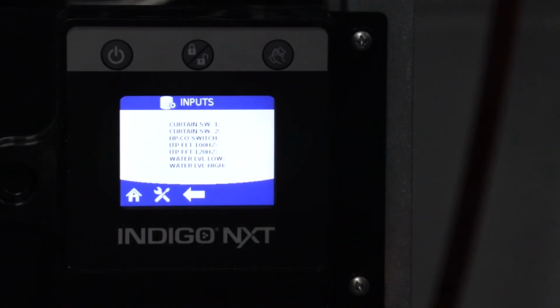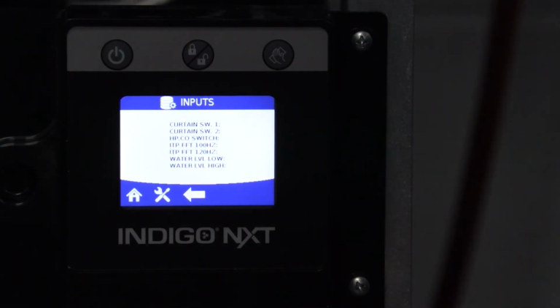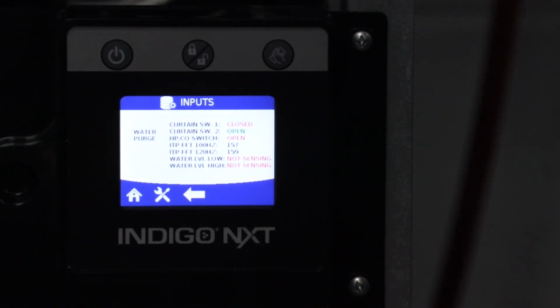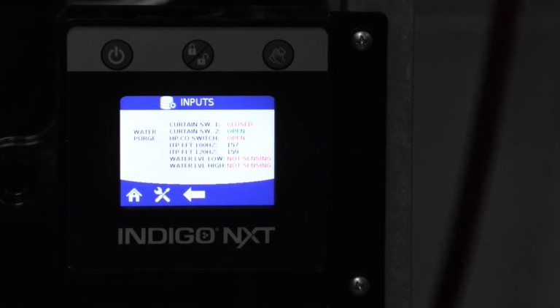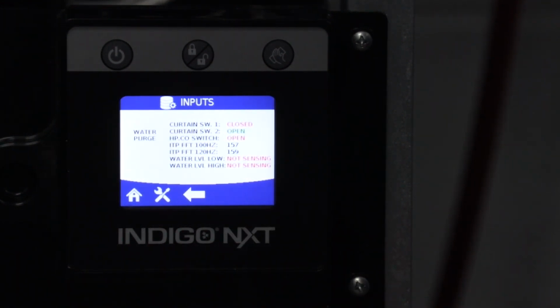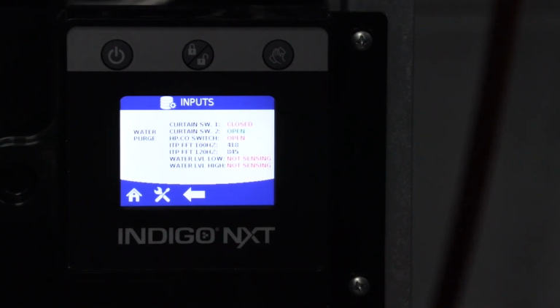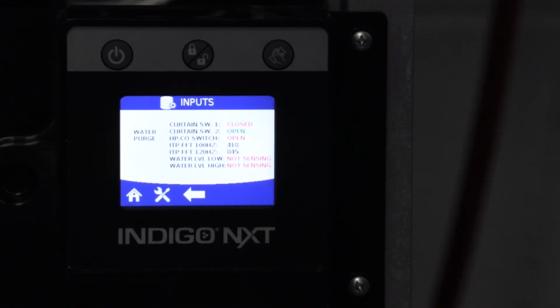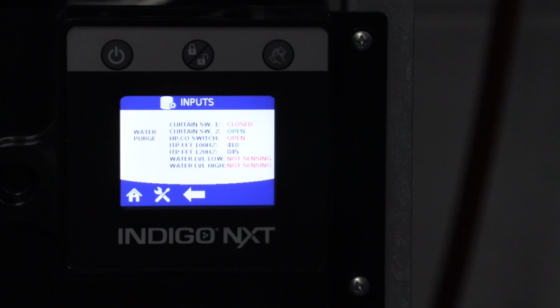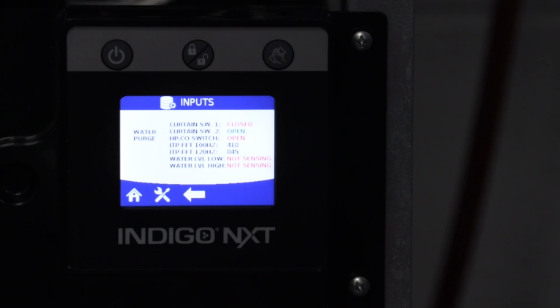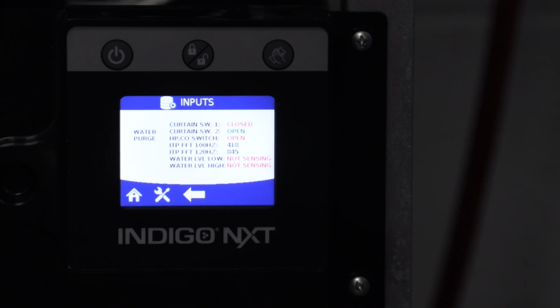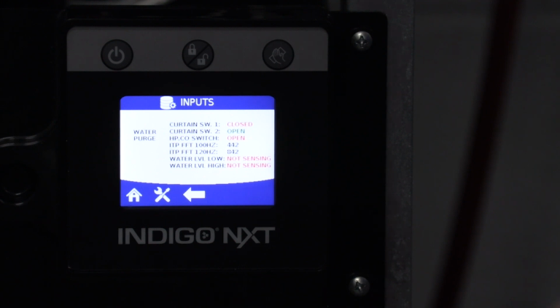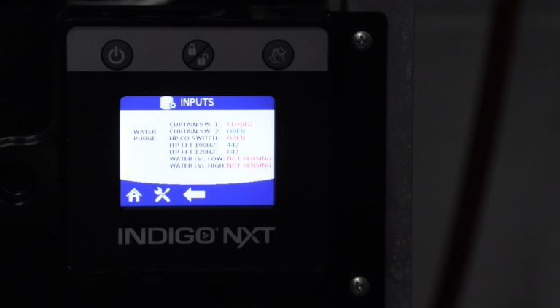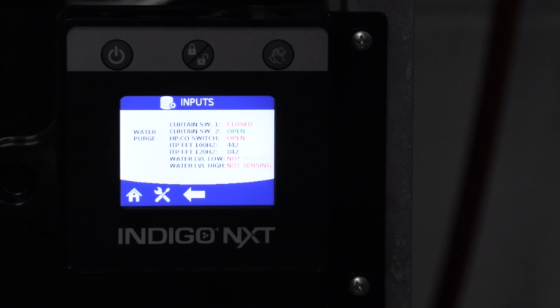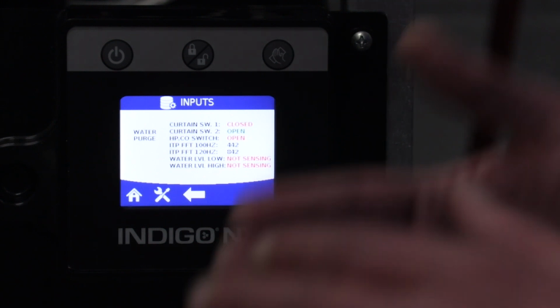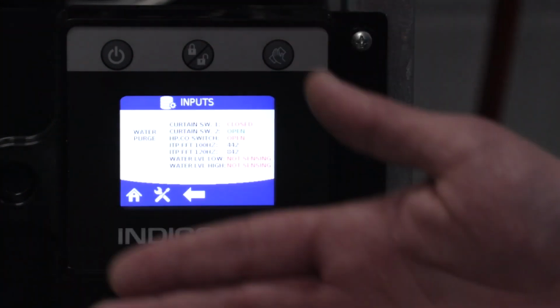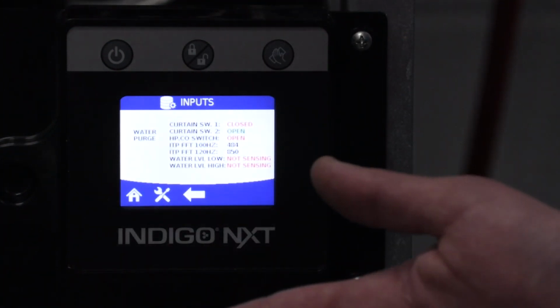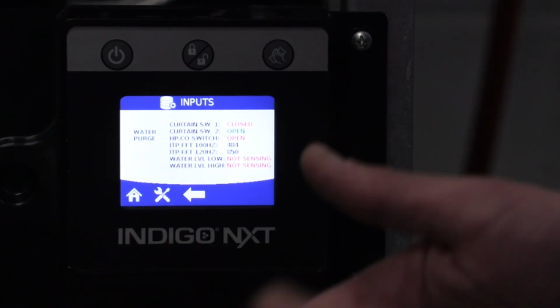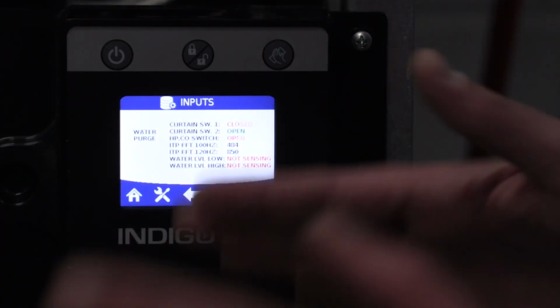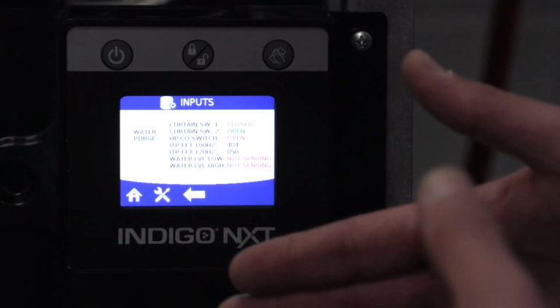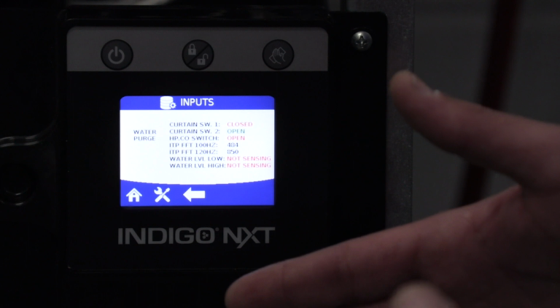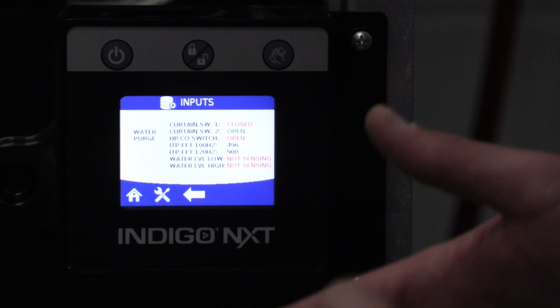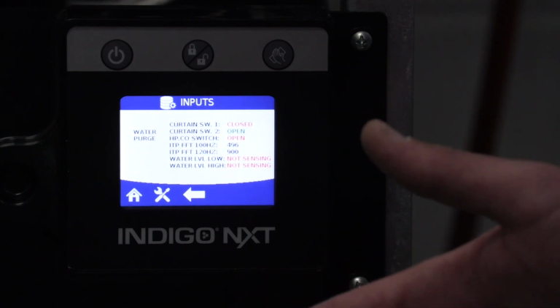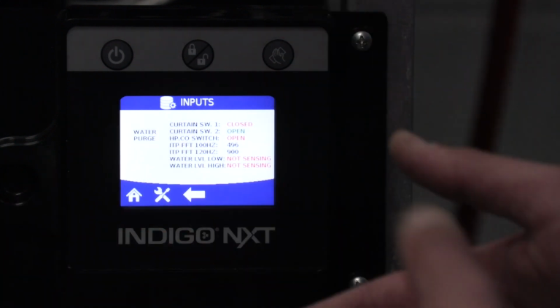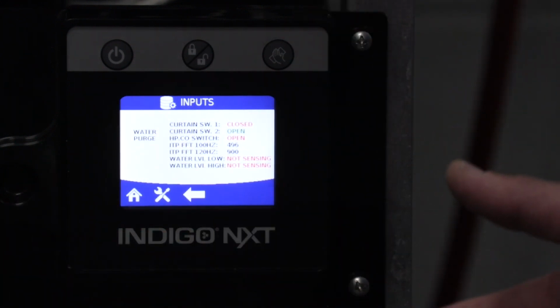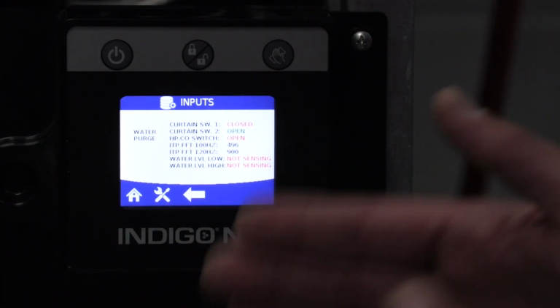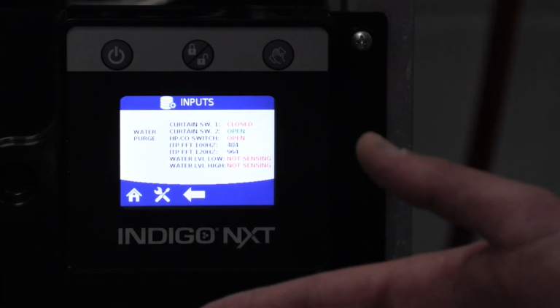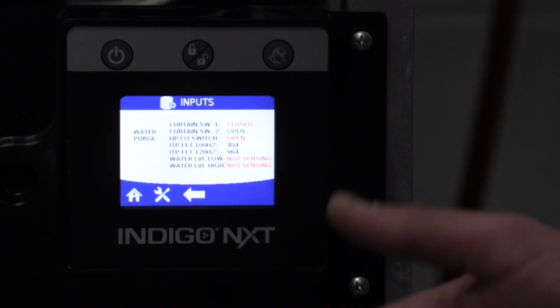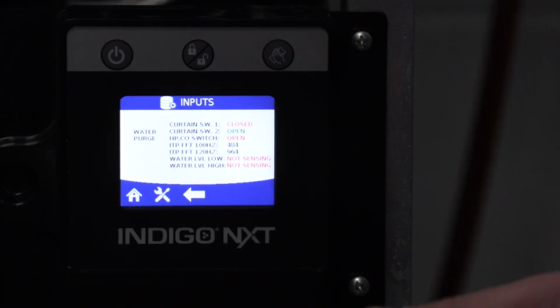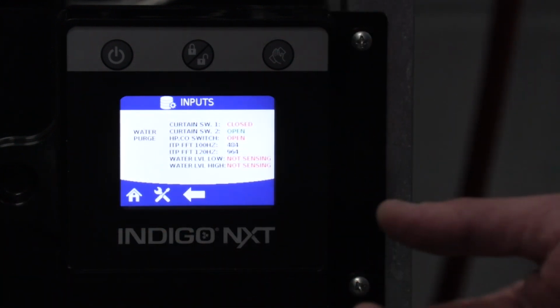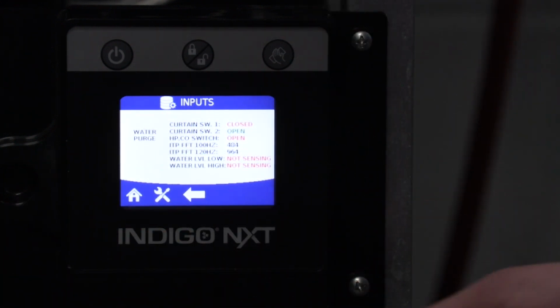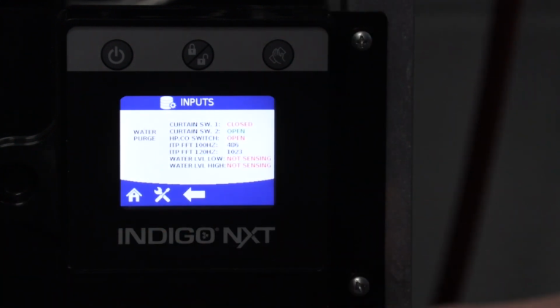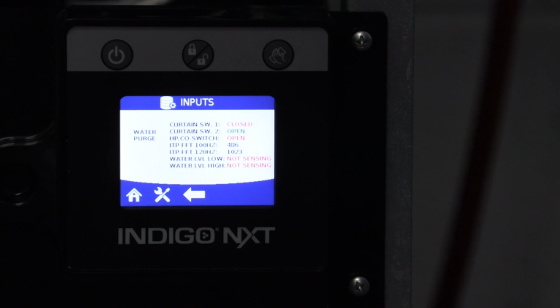Now we're in inputs. First thing we're going to do is go through a water purge — it's a timed purge regardless of what water level is in the trough. This is going to happen every time. But what we're waiting for is pre-chill.